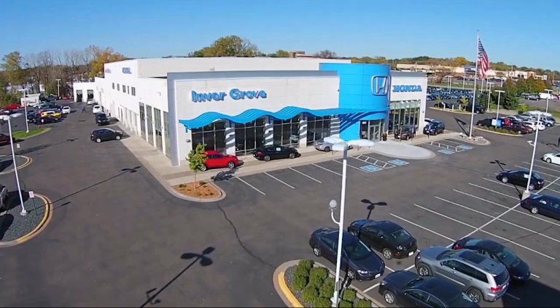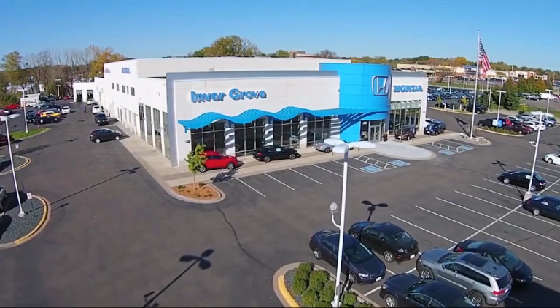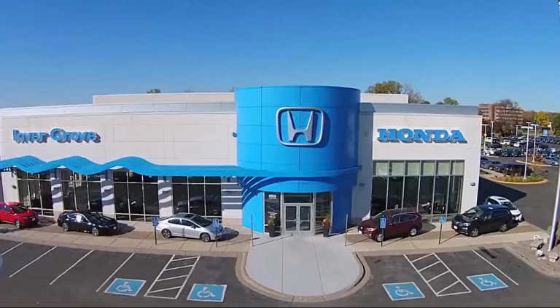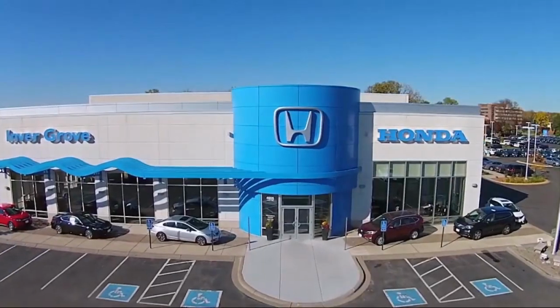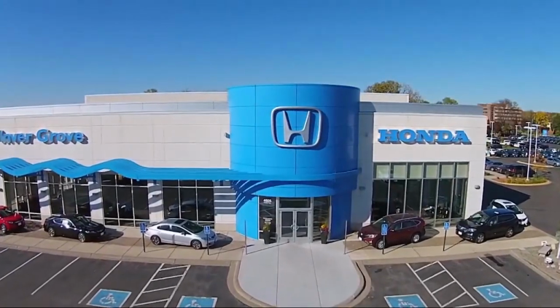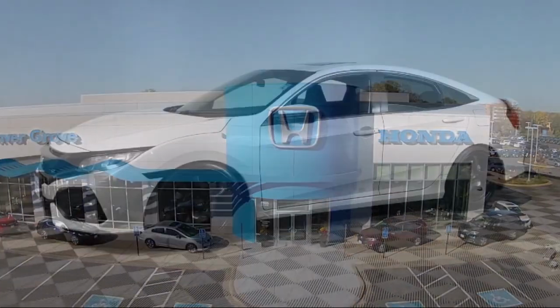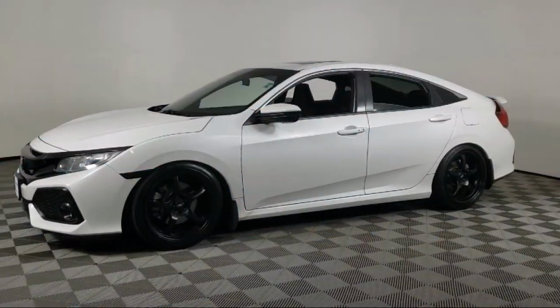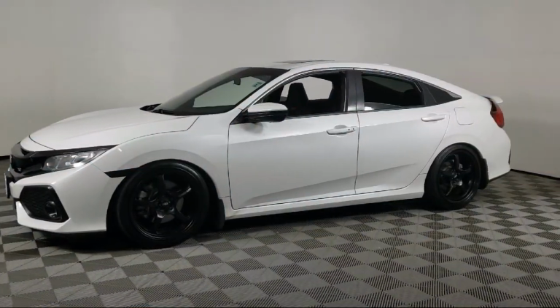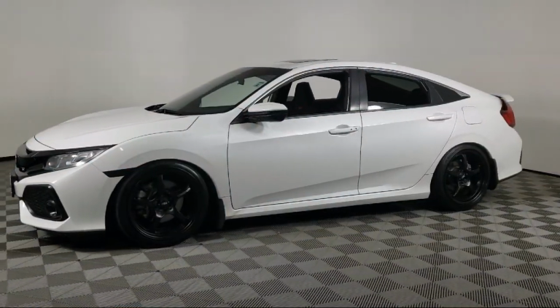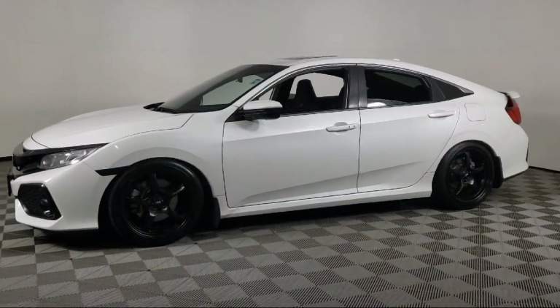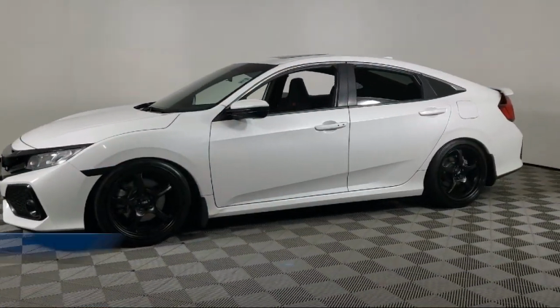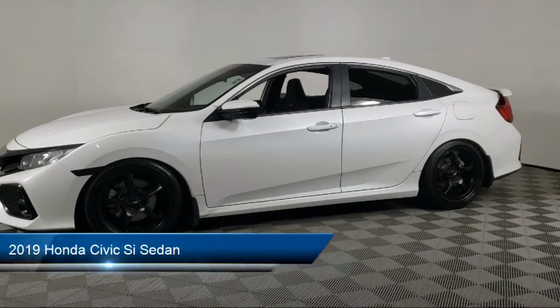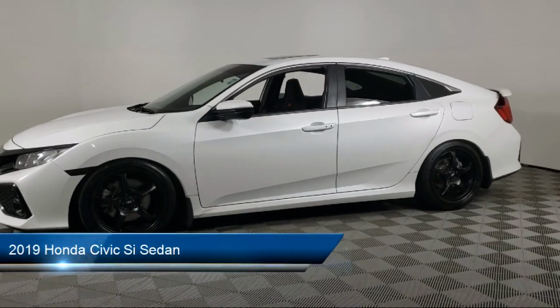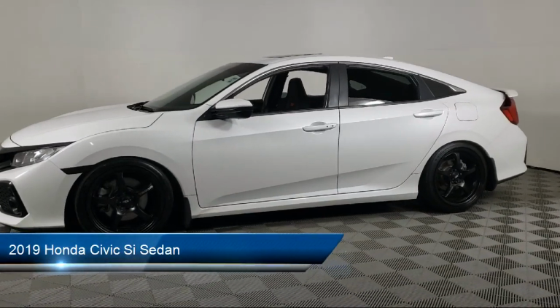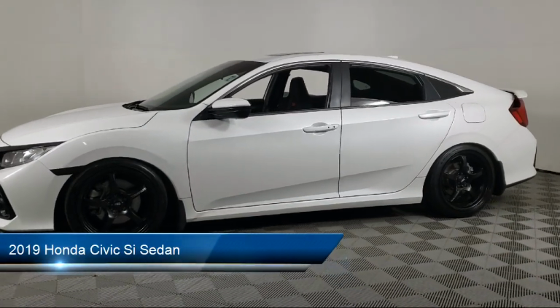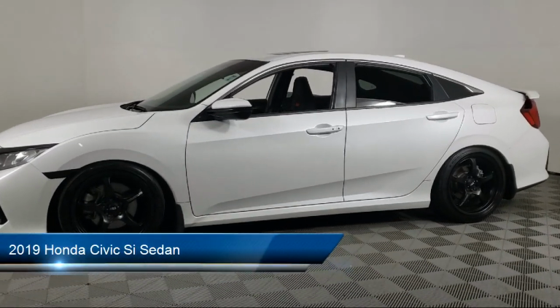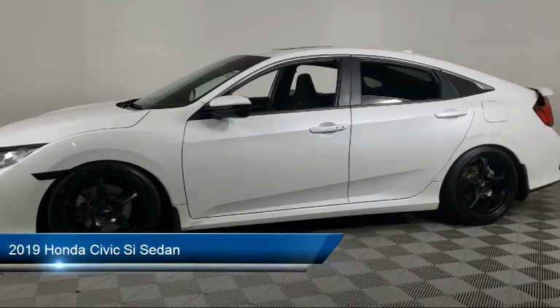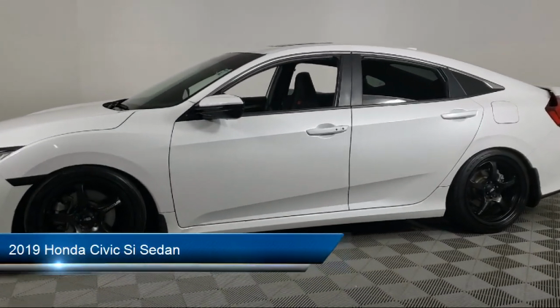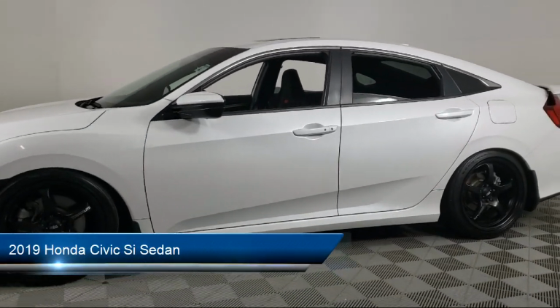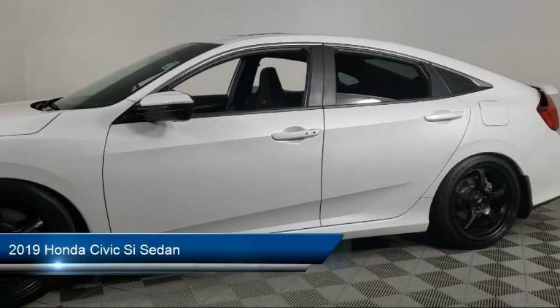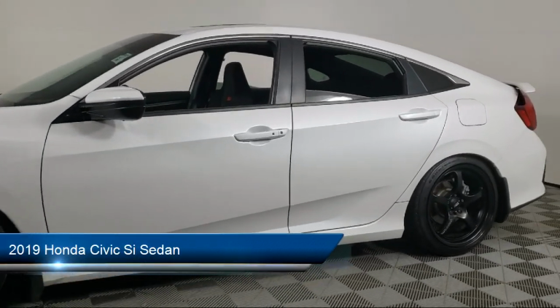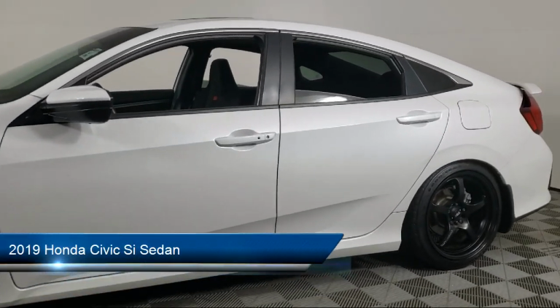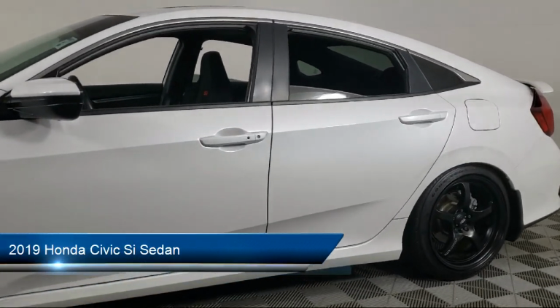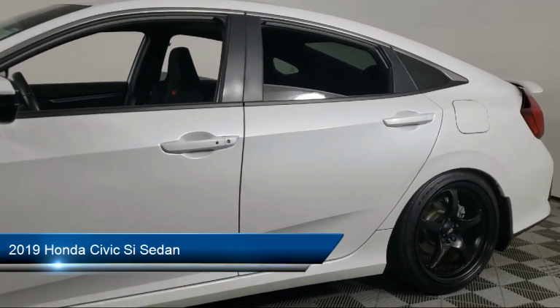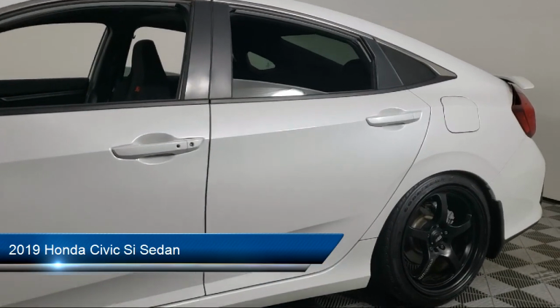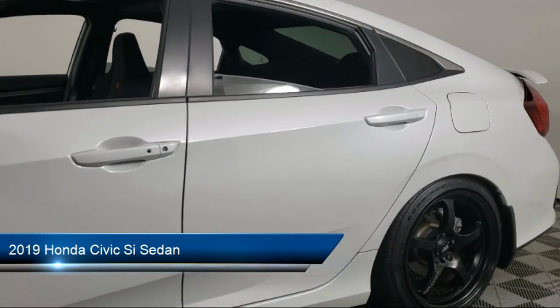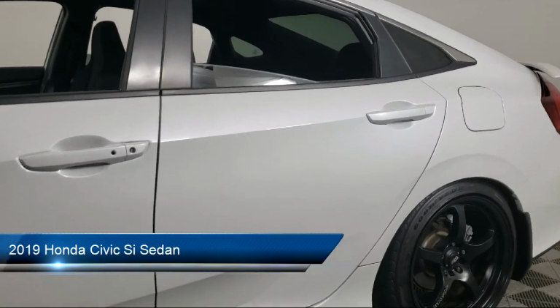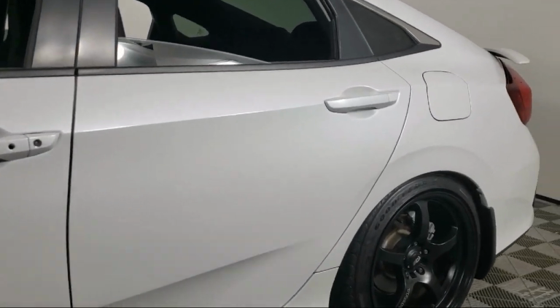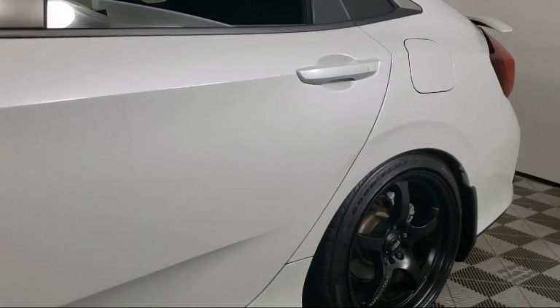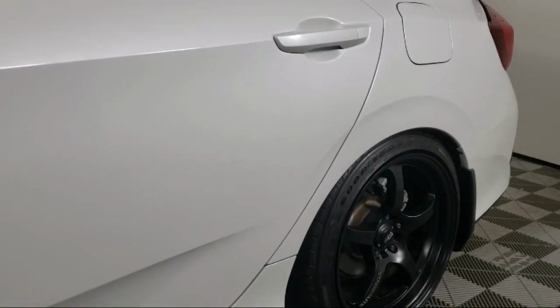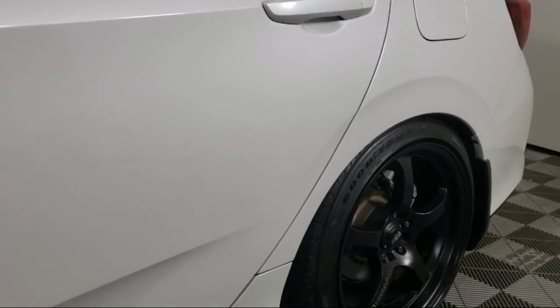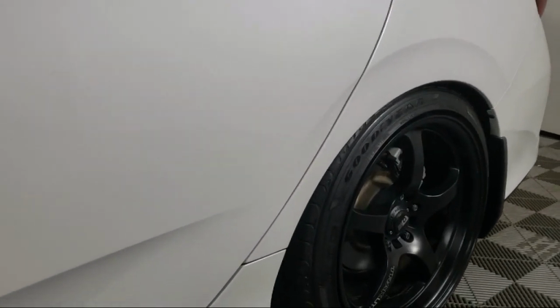Welcome to Invergrove Honda, and here's a look at another one of our great vehicles for sale. It comes equipped with proximity key with doors and push-button start, heated front seats, Apple CarPlay and Android Auto.